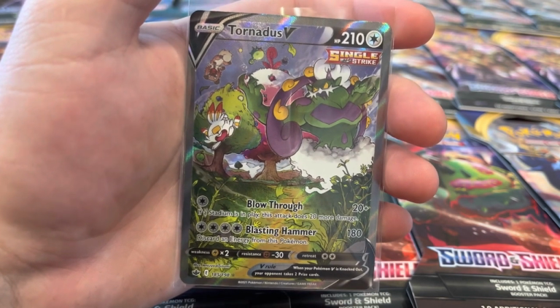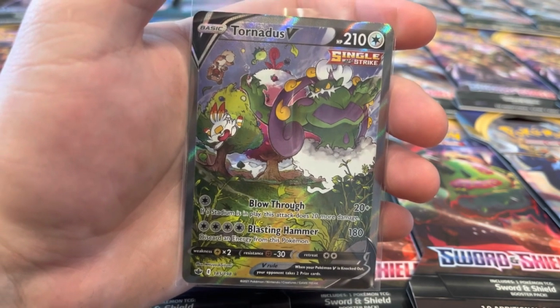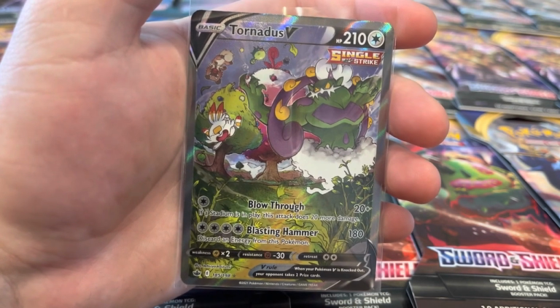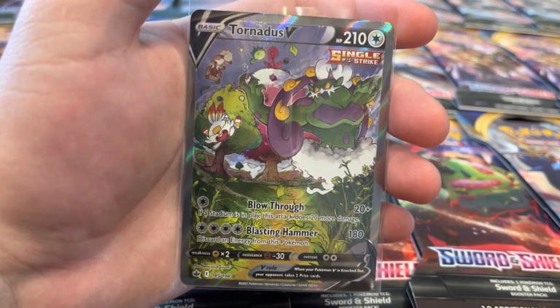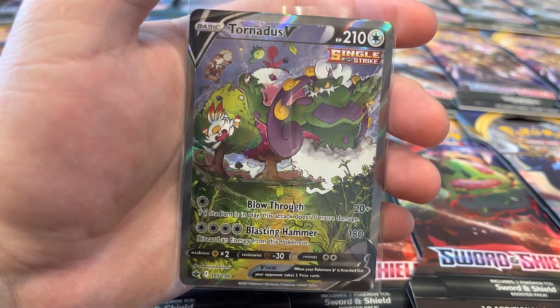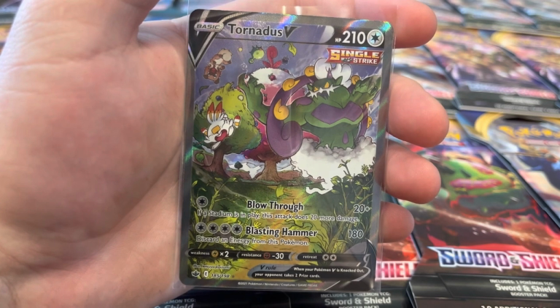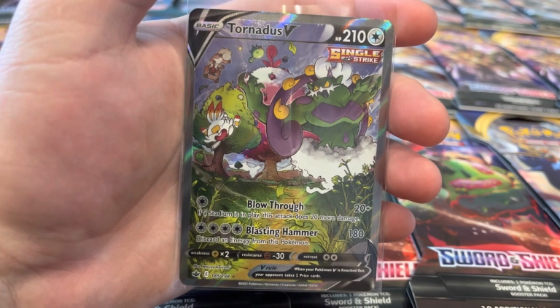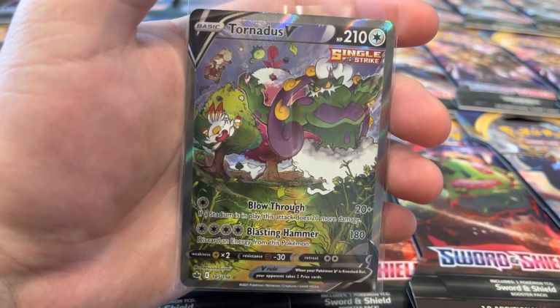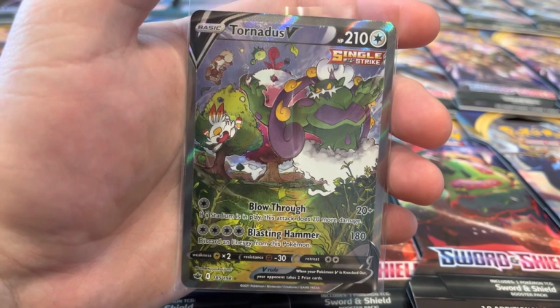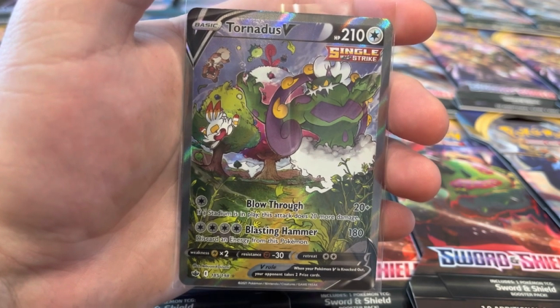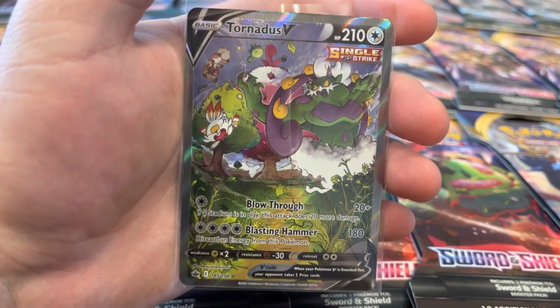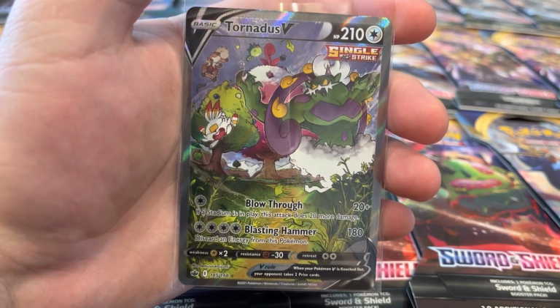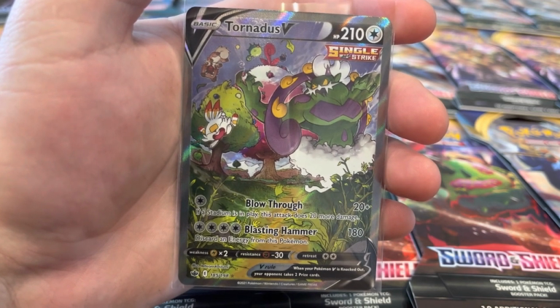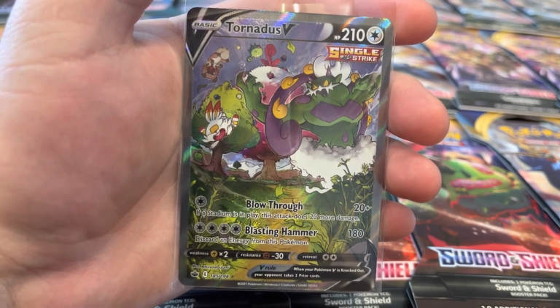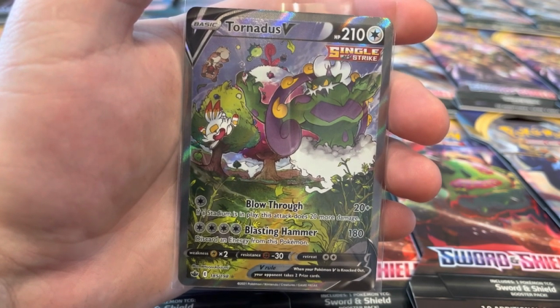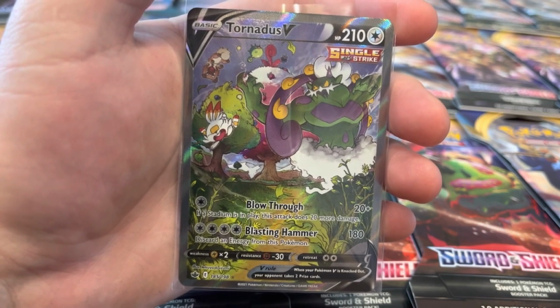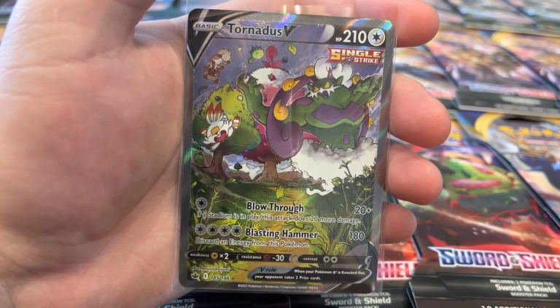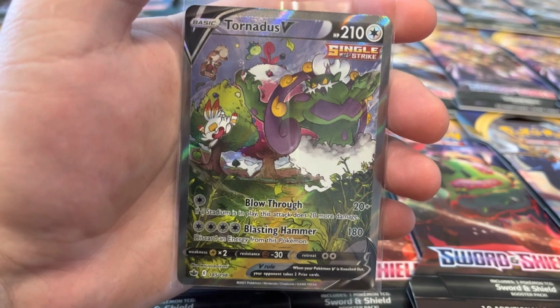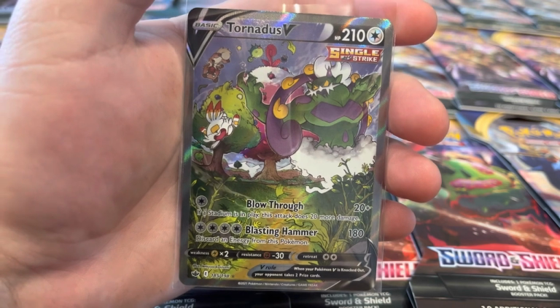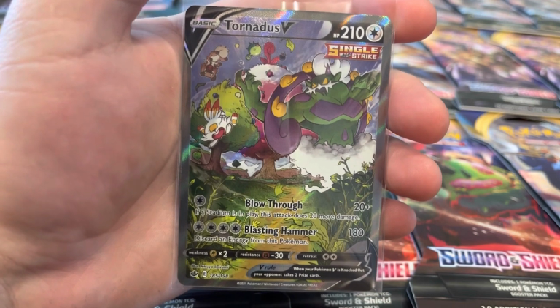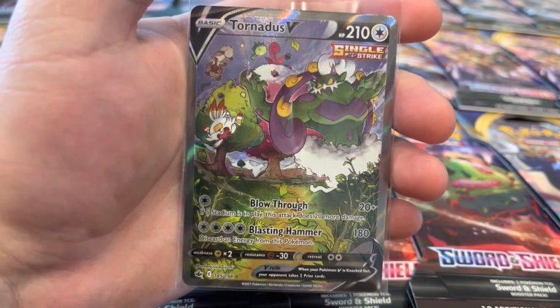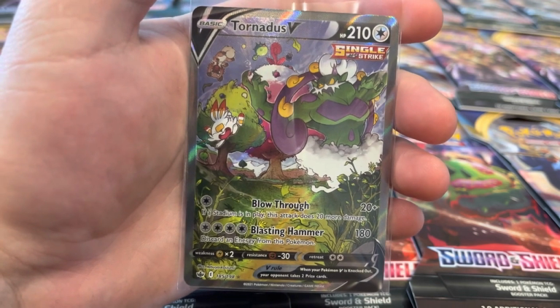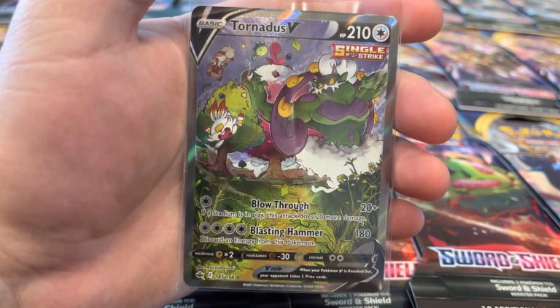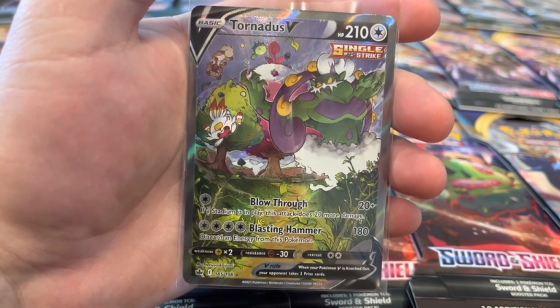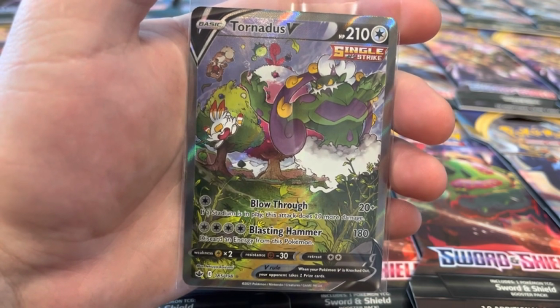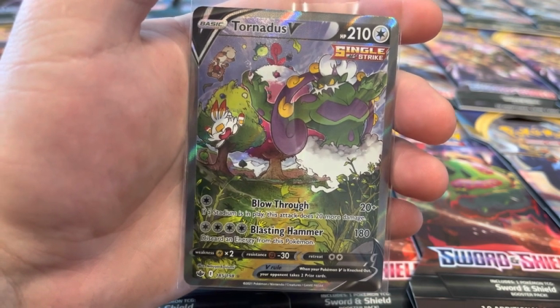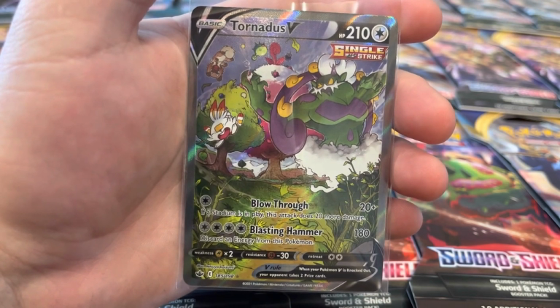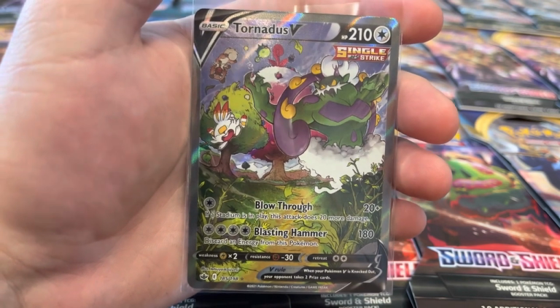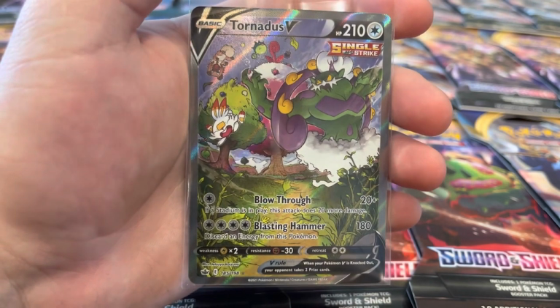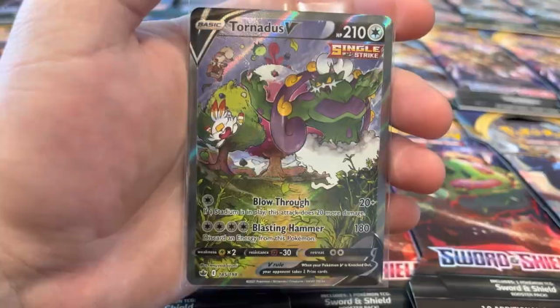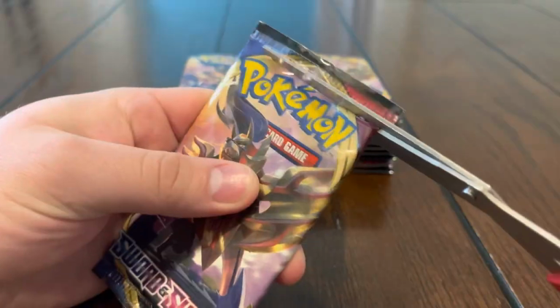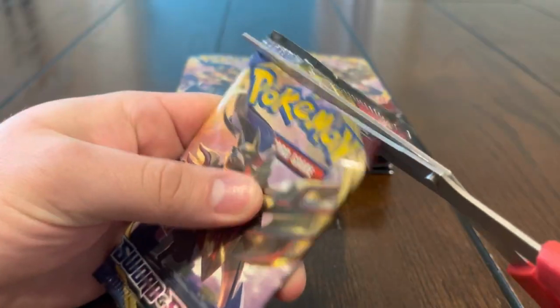In this video we're also going to be opening up 20 Sword and Shield base set blister packs. We're hoping to pull the gold Zamazenta, the rainbow Snorlax, rainbow Lapras, rainbow Marnie, and some other cards we're missing from this set. Let's open these up — we'll be right back!